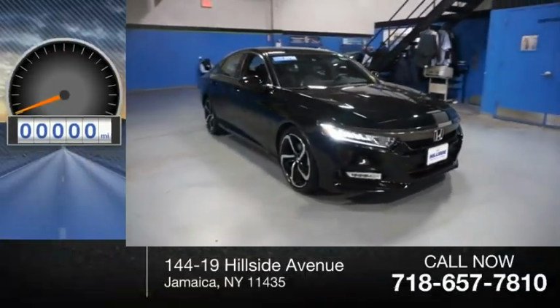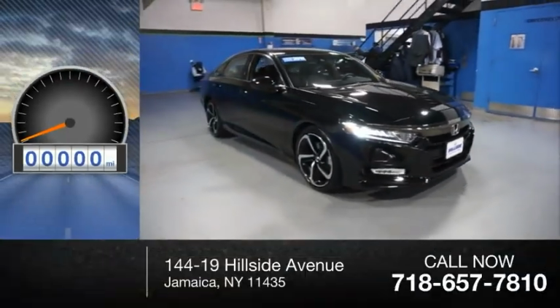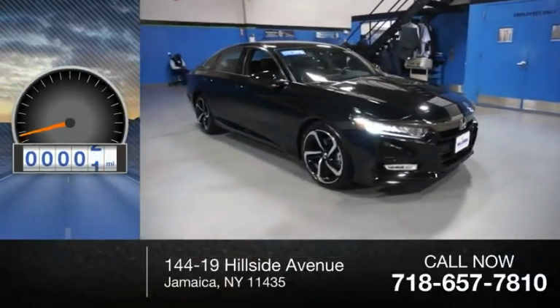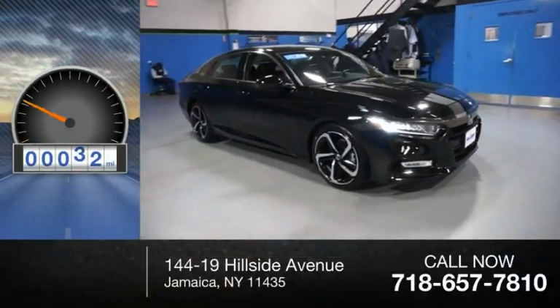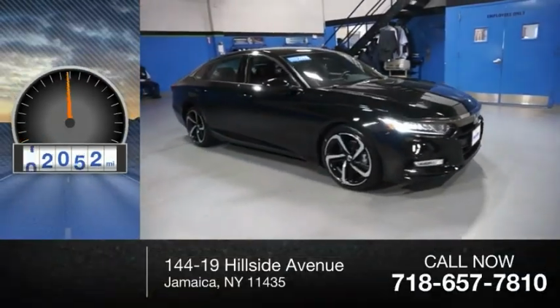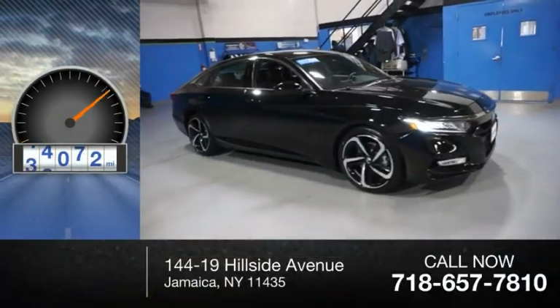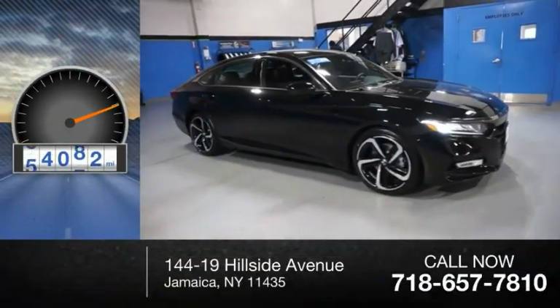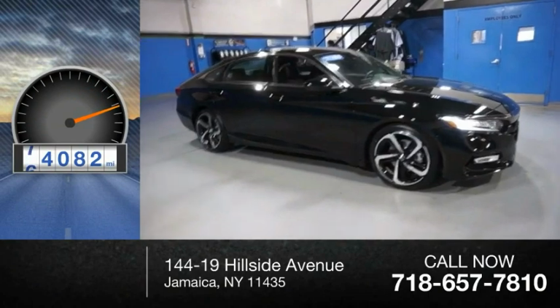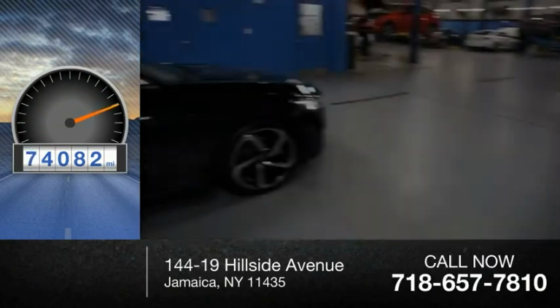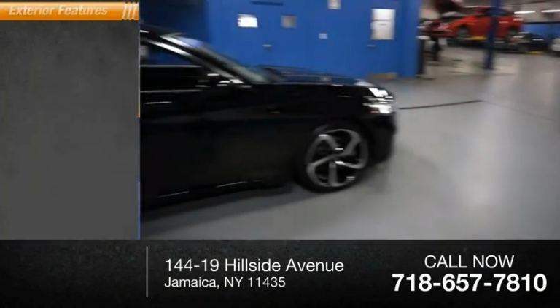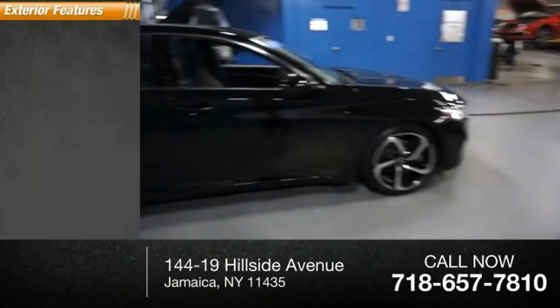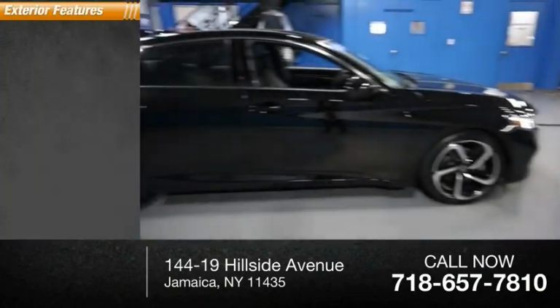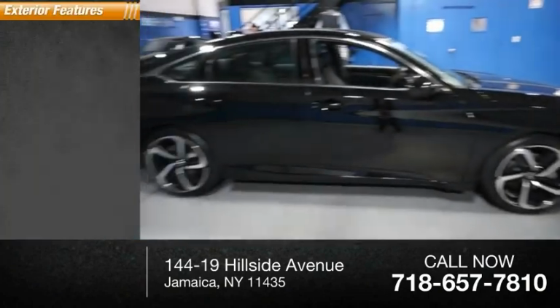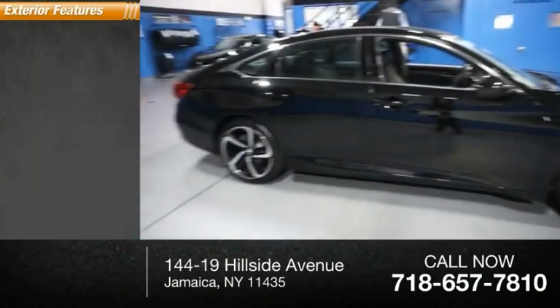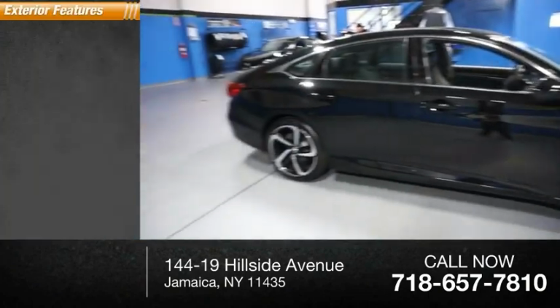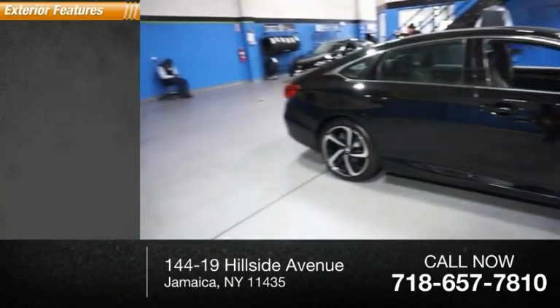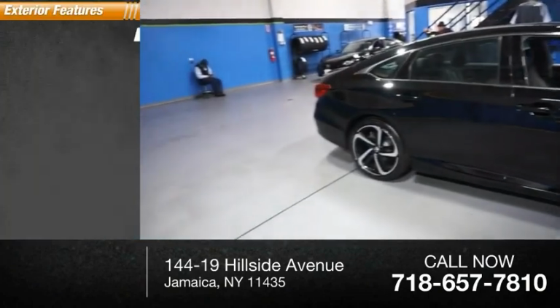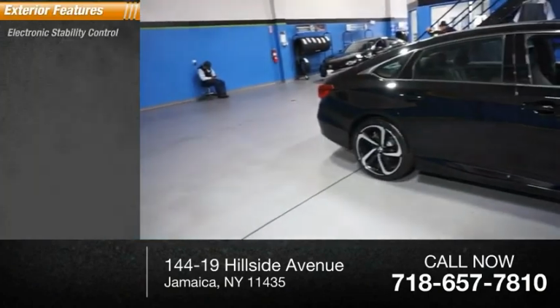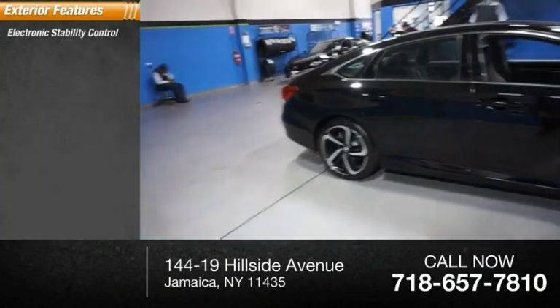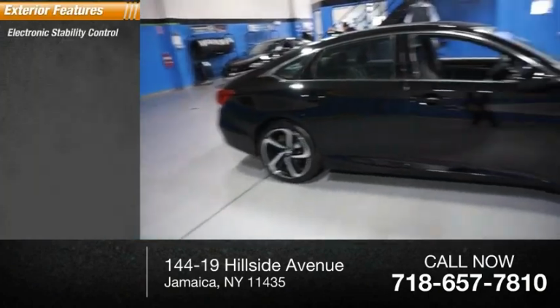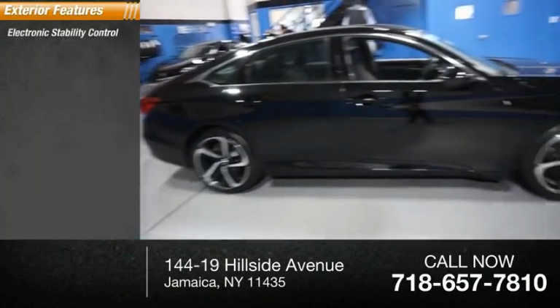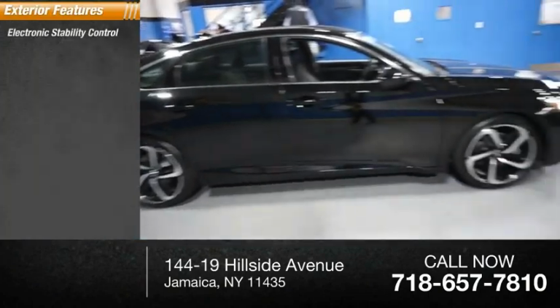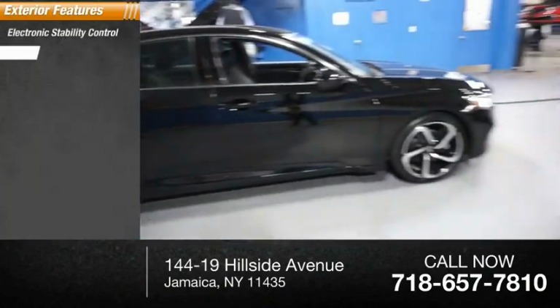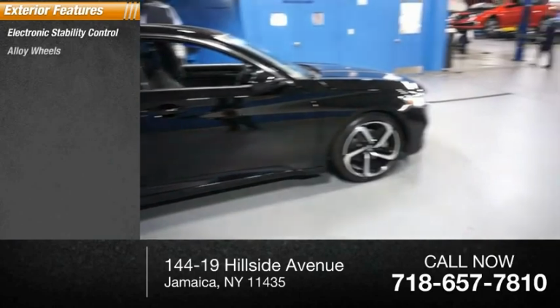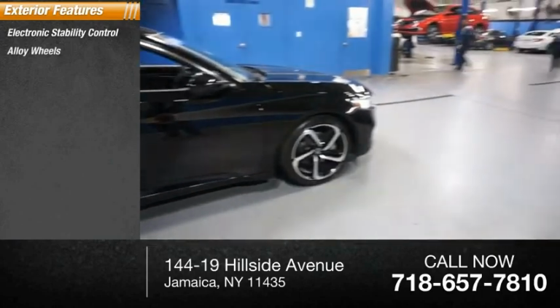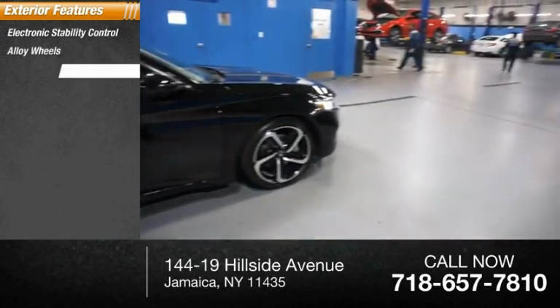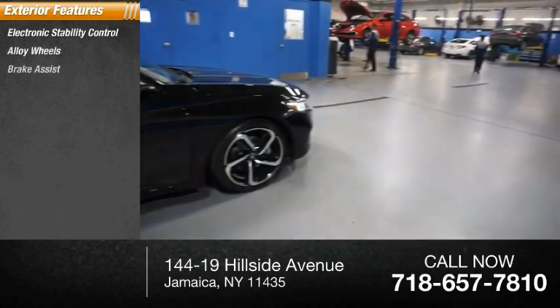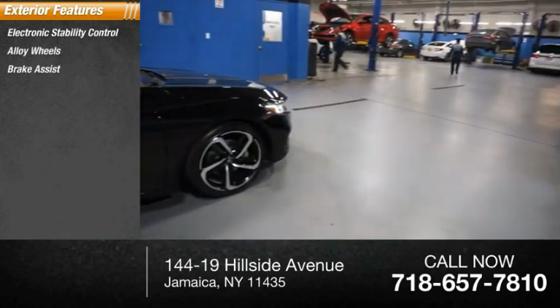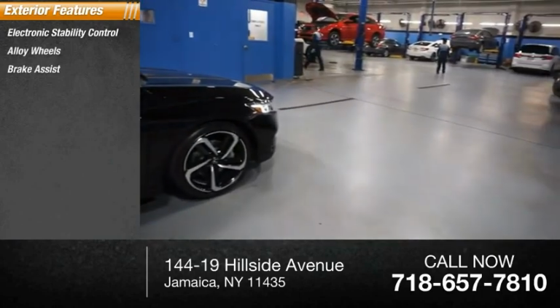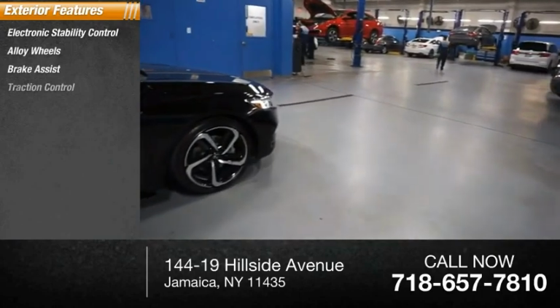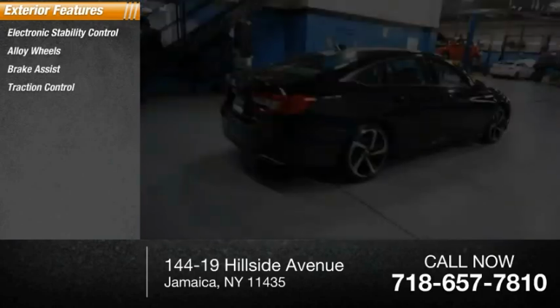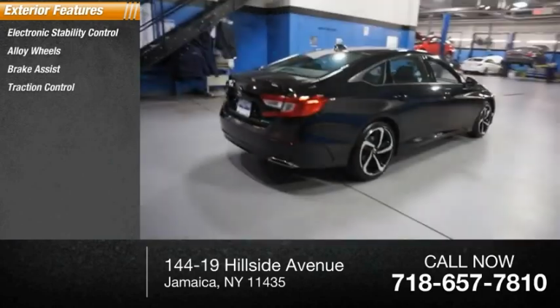This vehicle has less than 75,000 miles. Here are some of this vehicle's great options: electronic stability control, alloy wheels, brake assist, traction control.